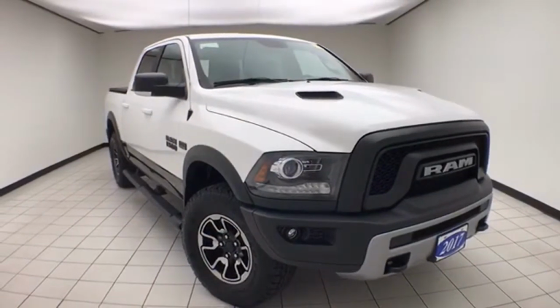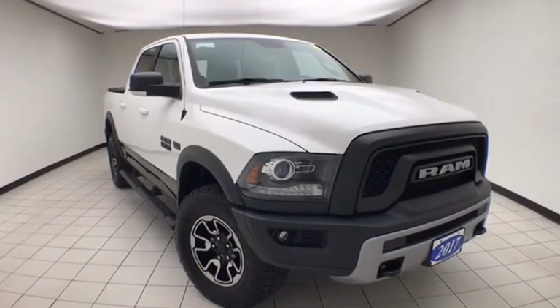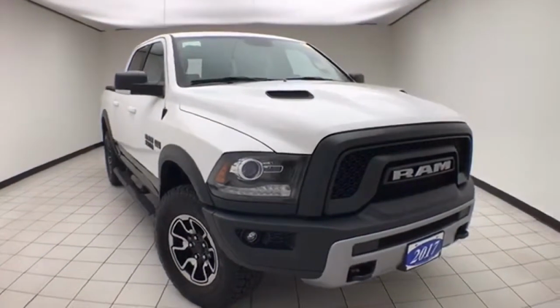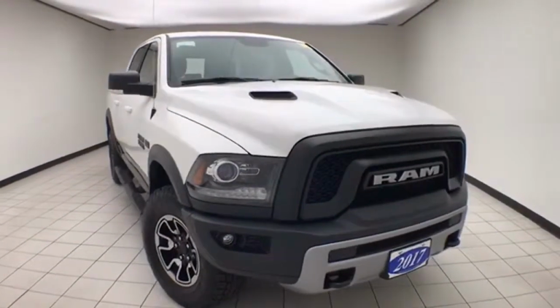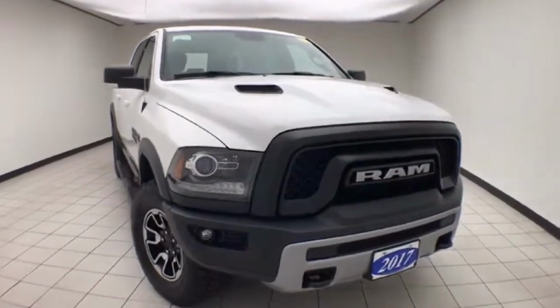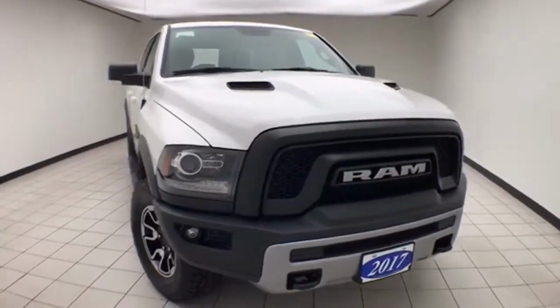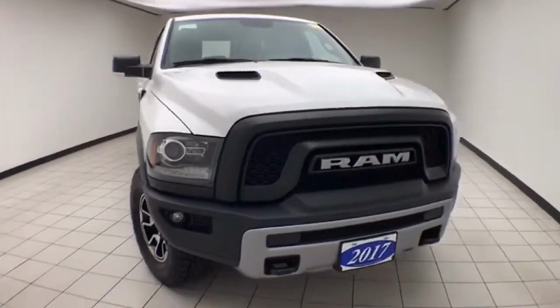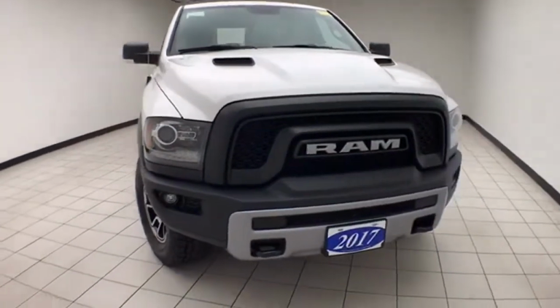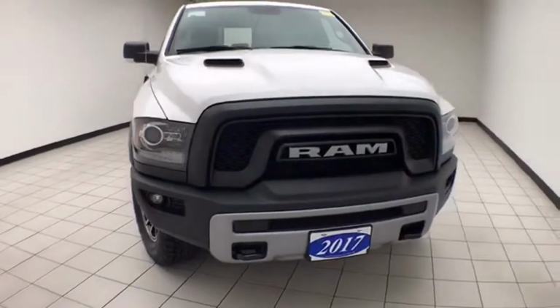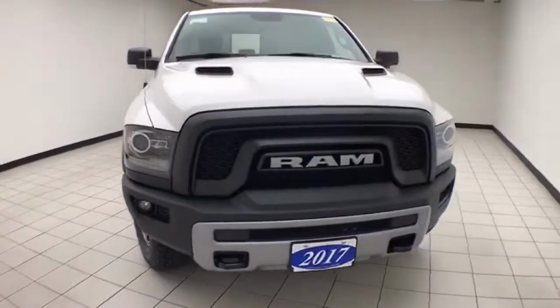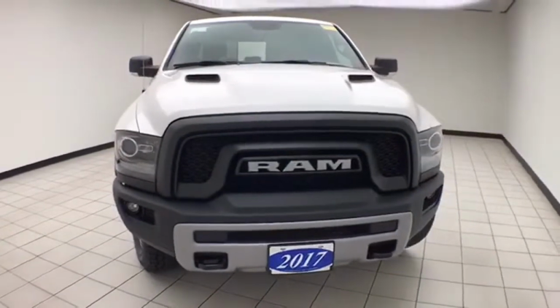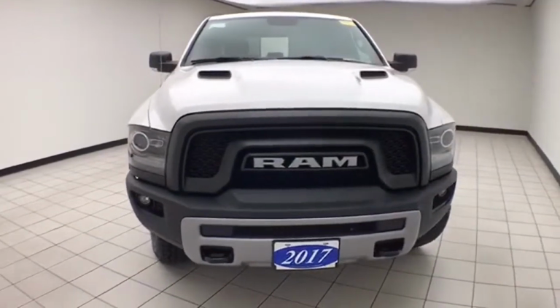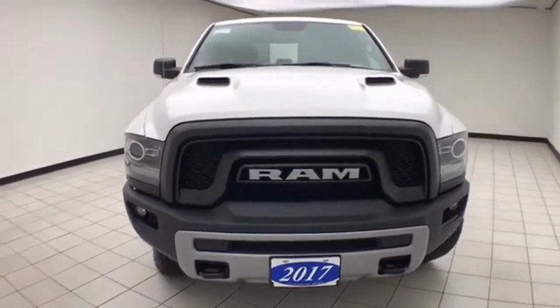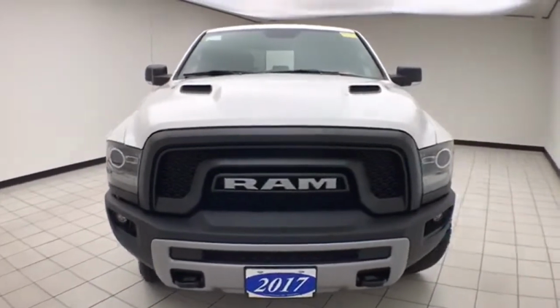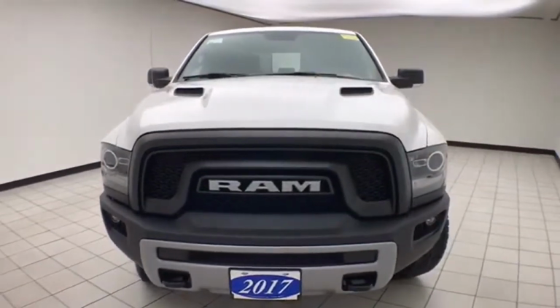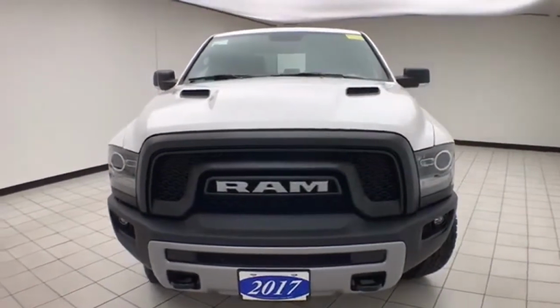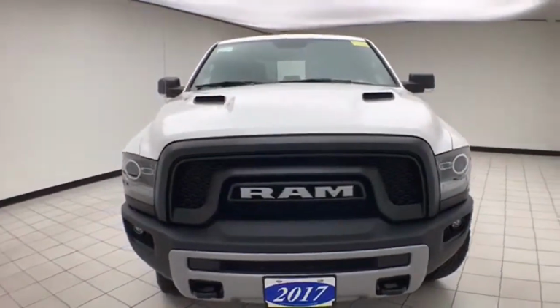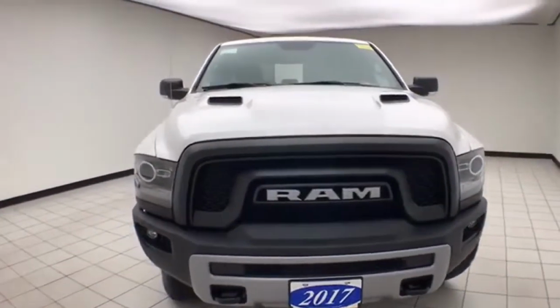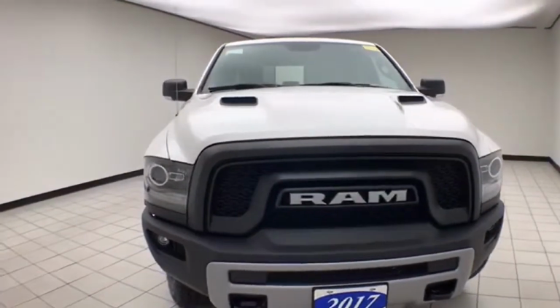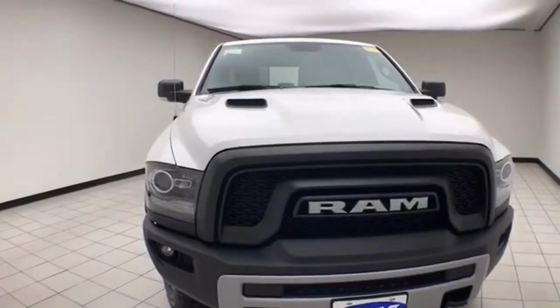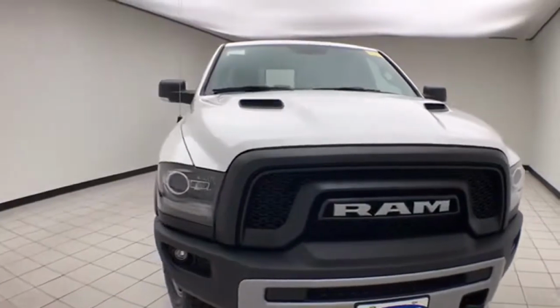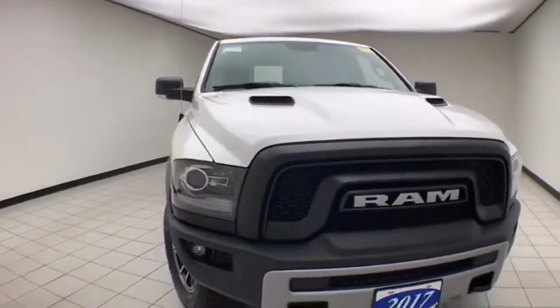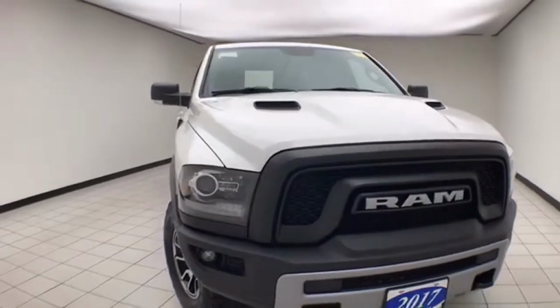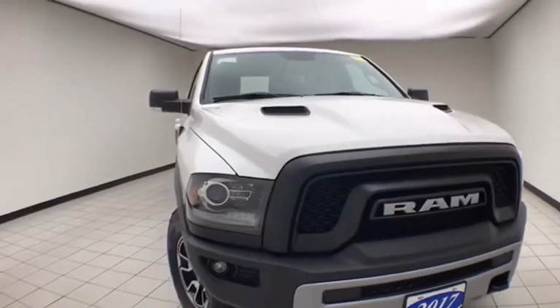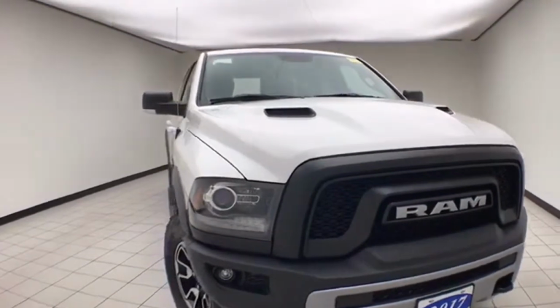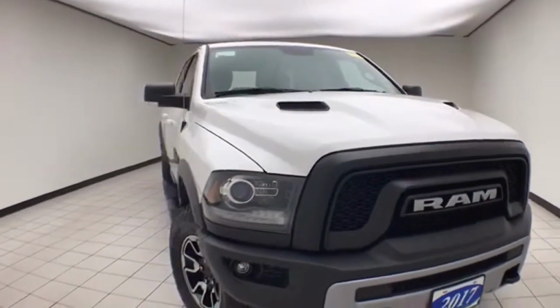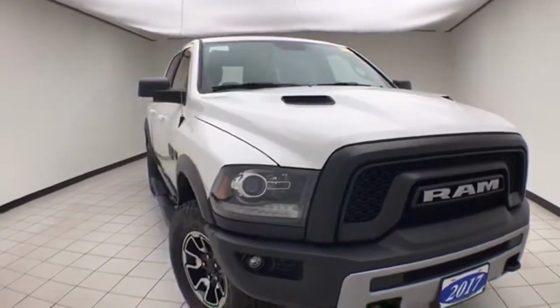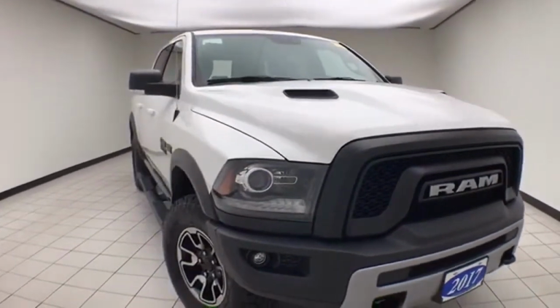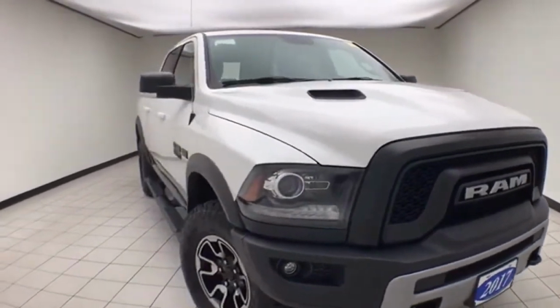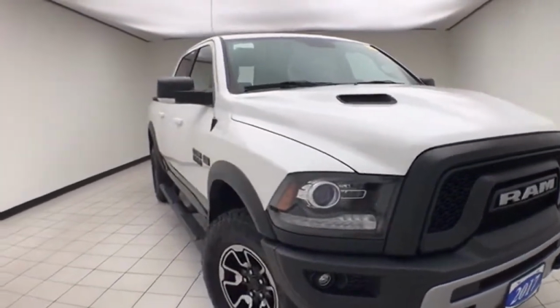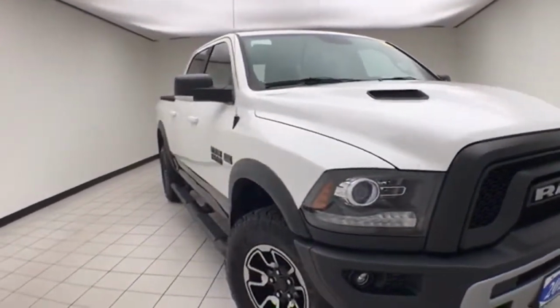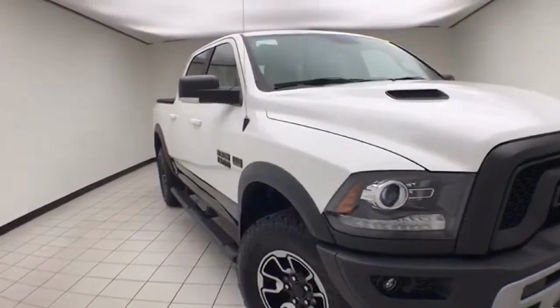Welcome to Cheboygan Chevrolet Chrysler Center. Today's special is a 2017 Ram Rebel Crew Cab Four-Wheel Drive, stock number E1819A. Only 15,000 miles on this one owner, local trade, with a clean auto check history report.